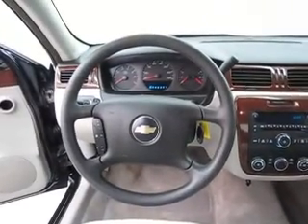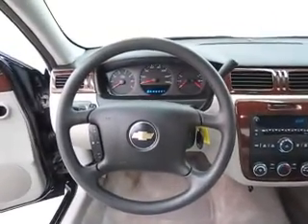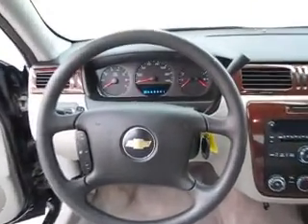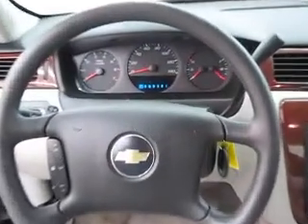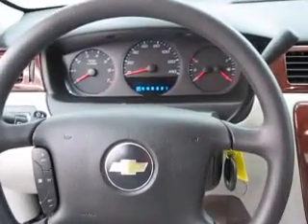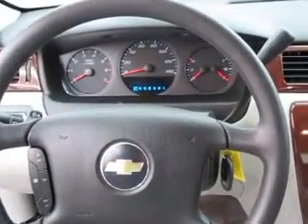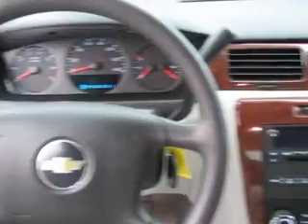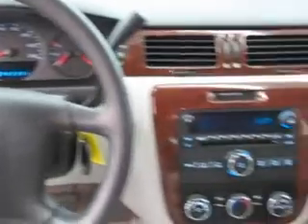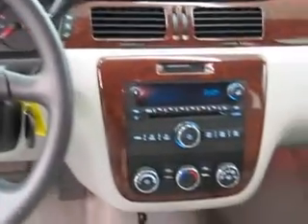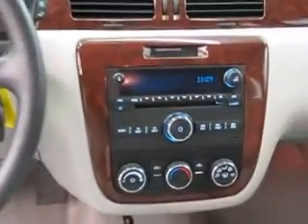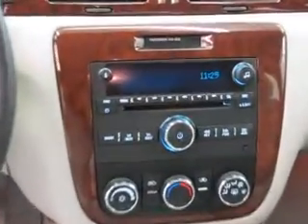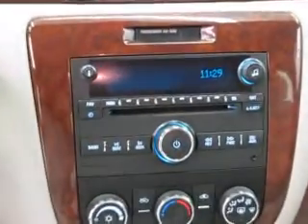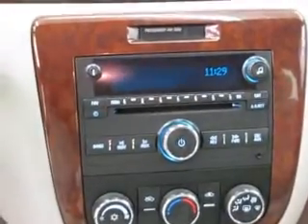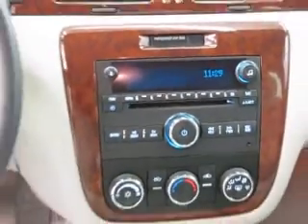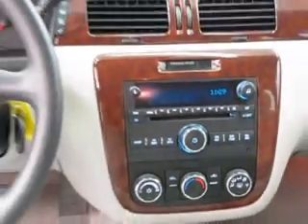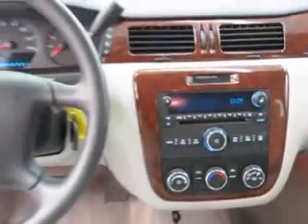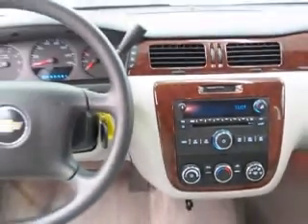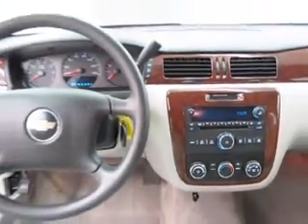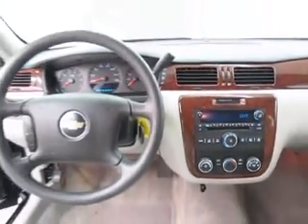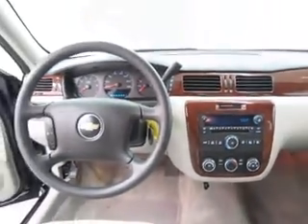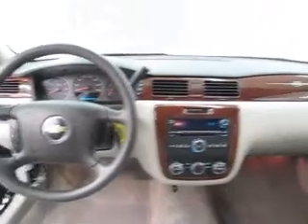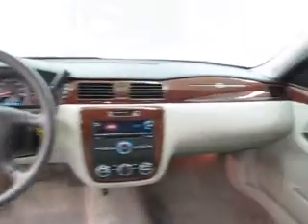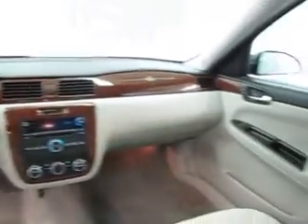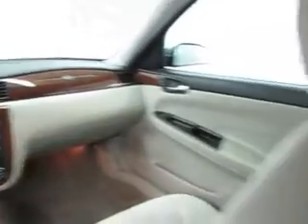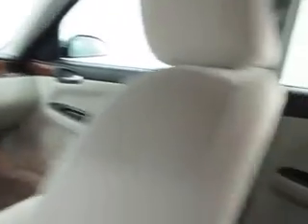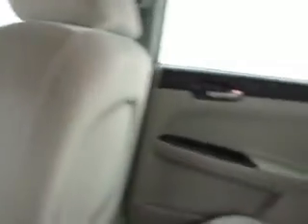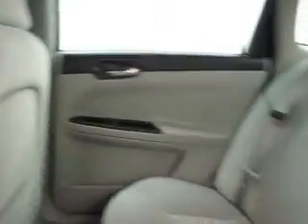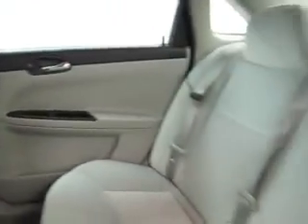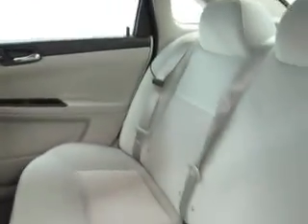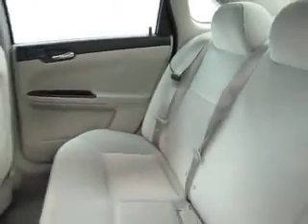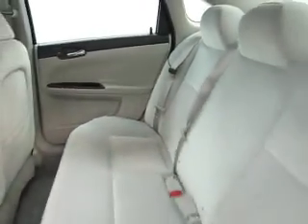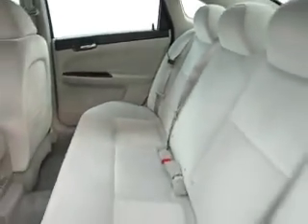It has an AM/FM CD player with MP3 input and XM satellite radio, keyless entry, cruise control, power windows, power locks, and that's just to name a few.